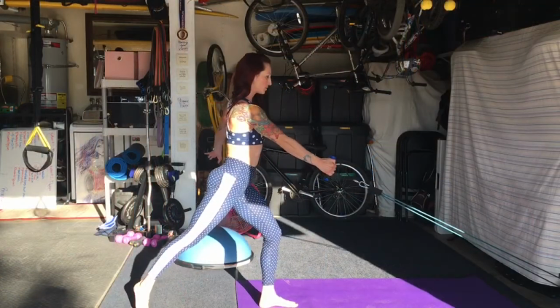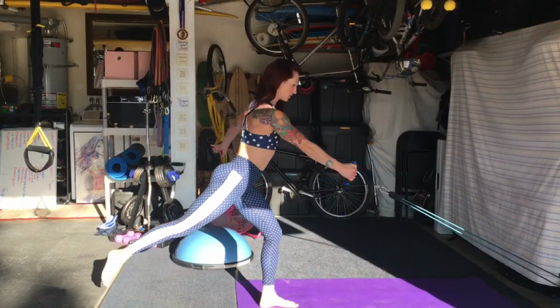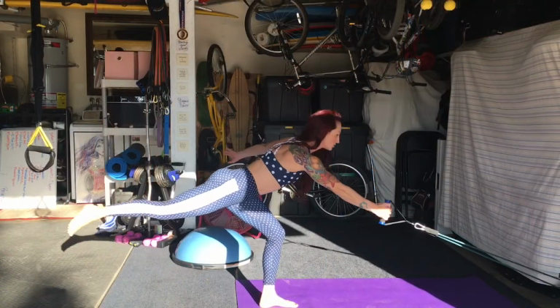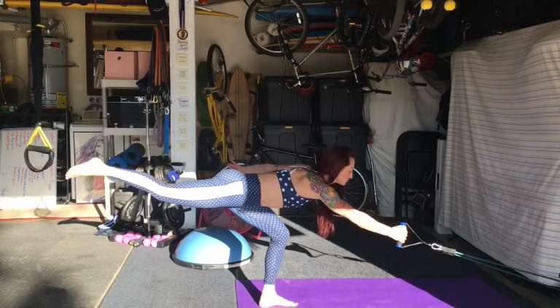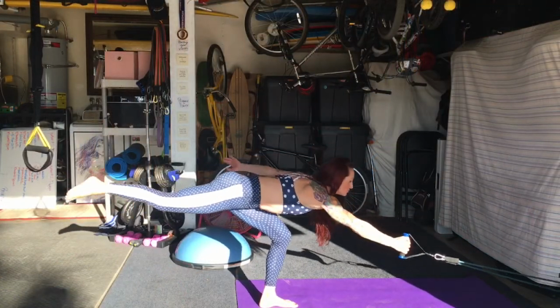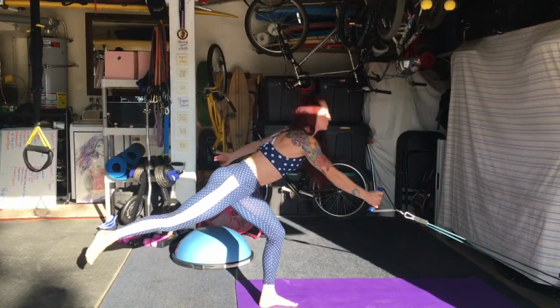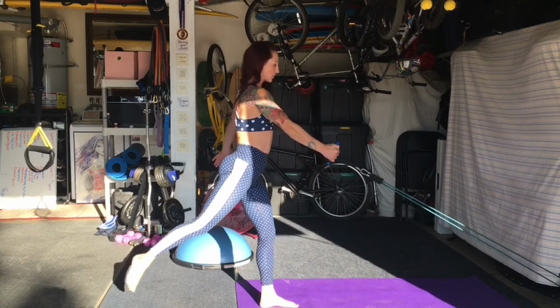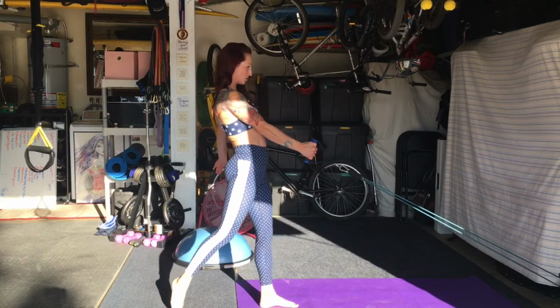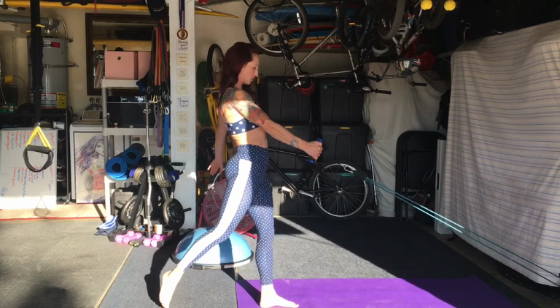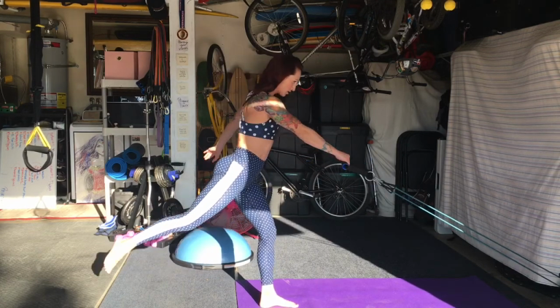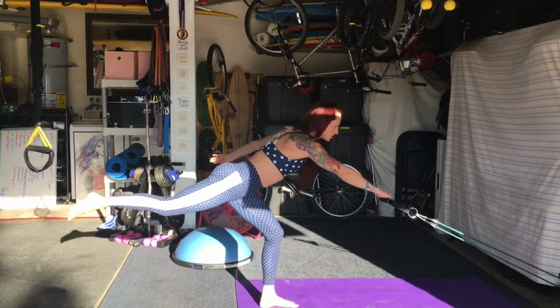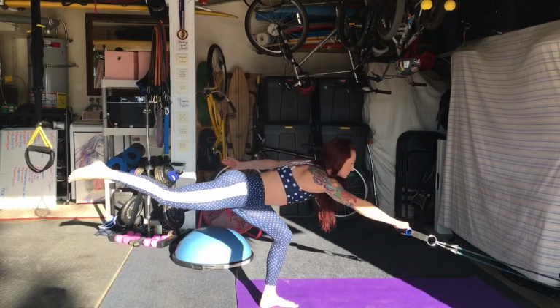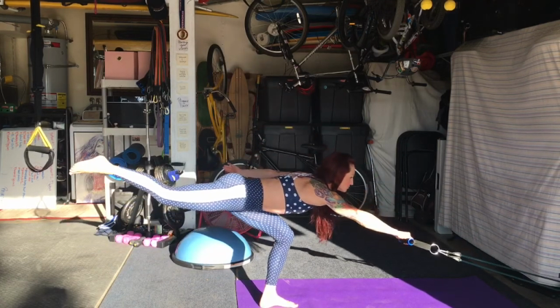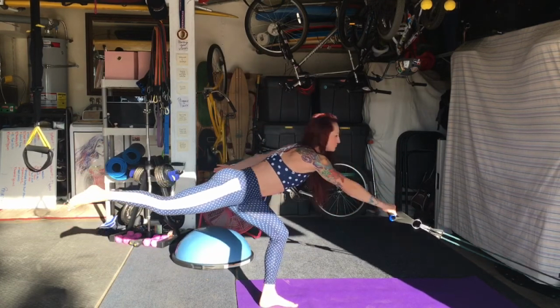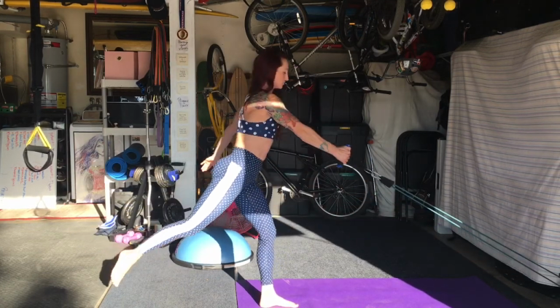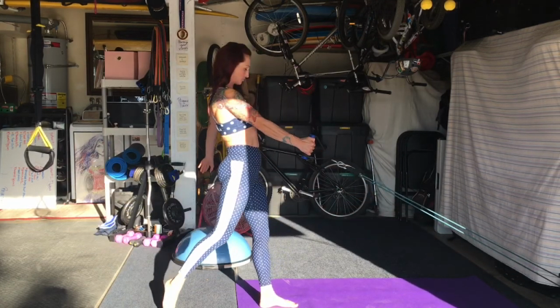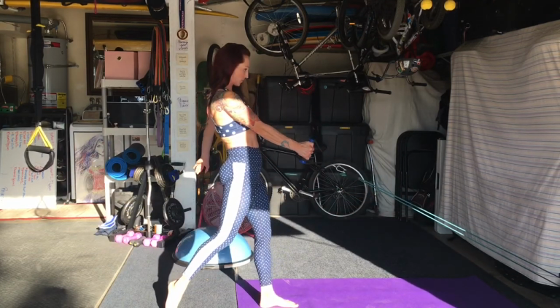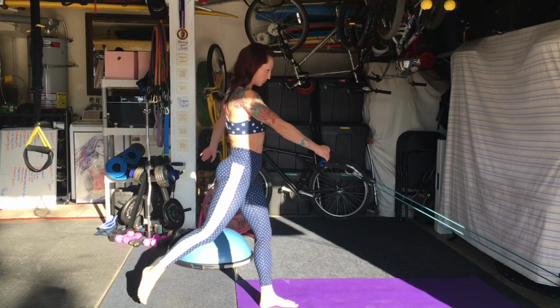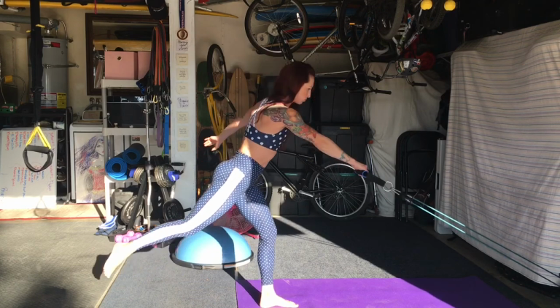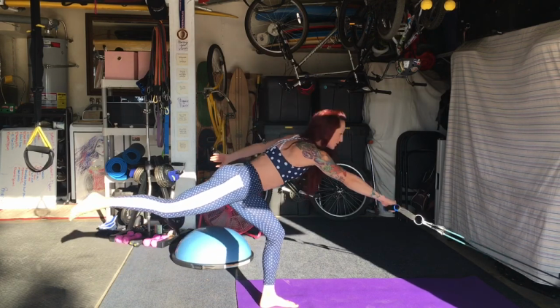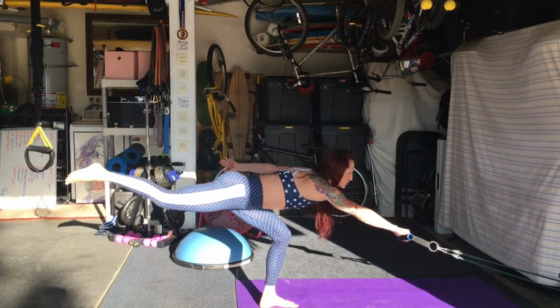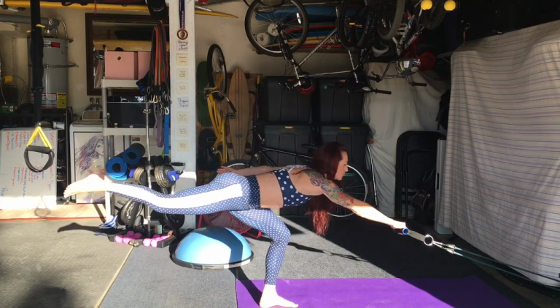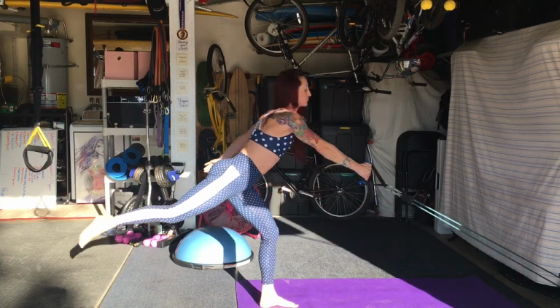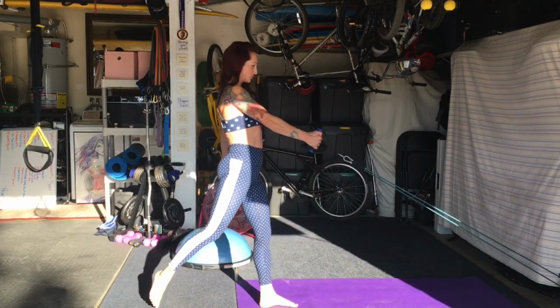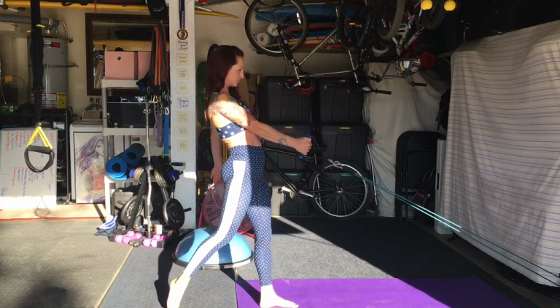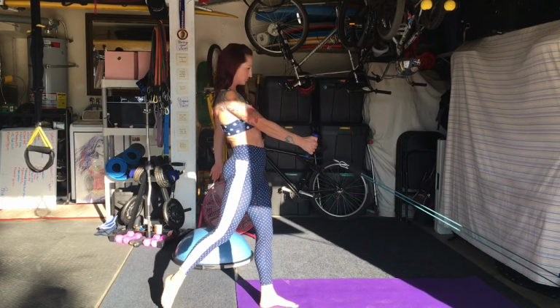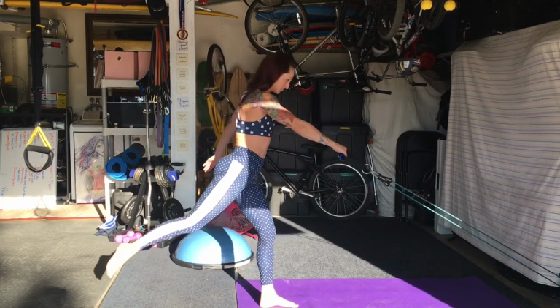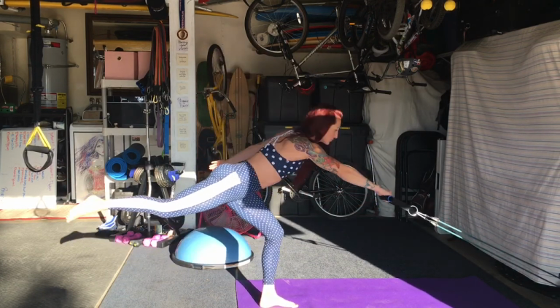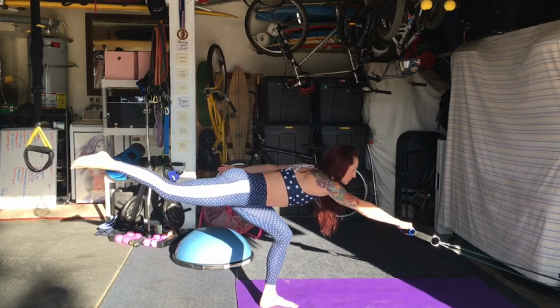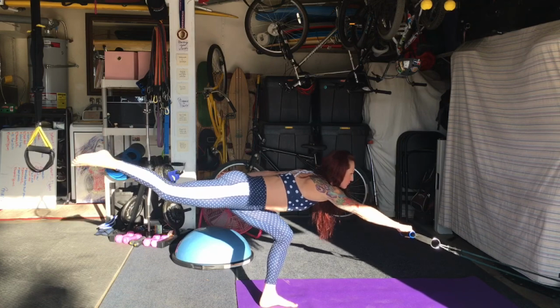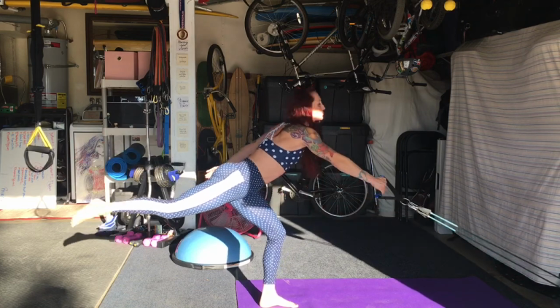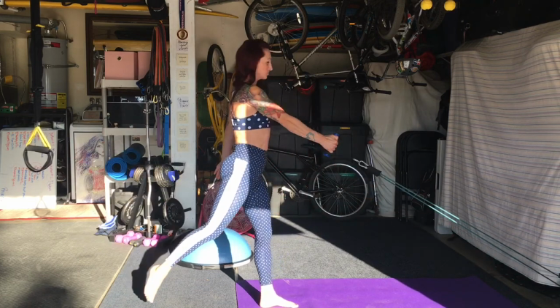To finish off our workout here of unilateral lower body training, we are finishing with single leg Romanian deadlifts. I'm doing these with body elastic resistance bands. They can also be done at your gym with a cable machine.